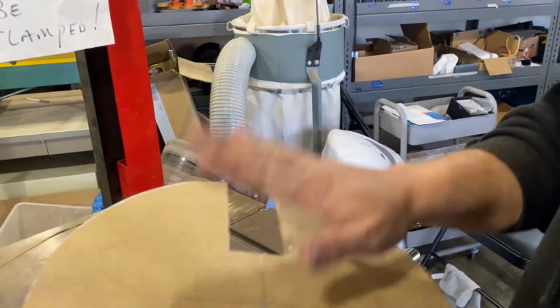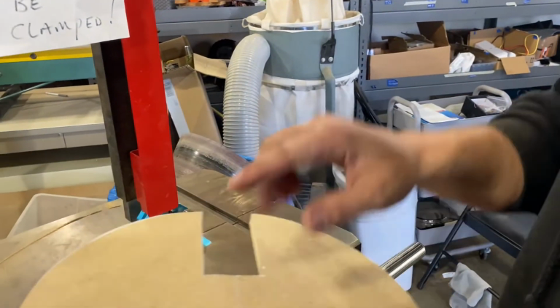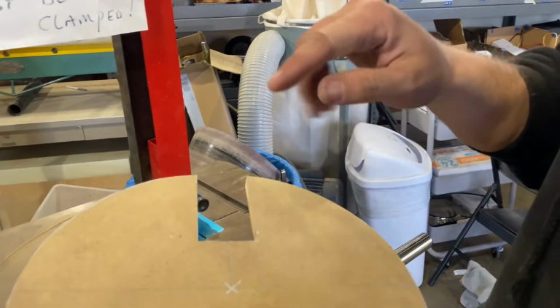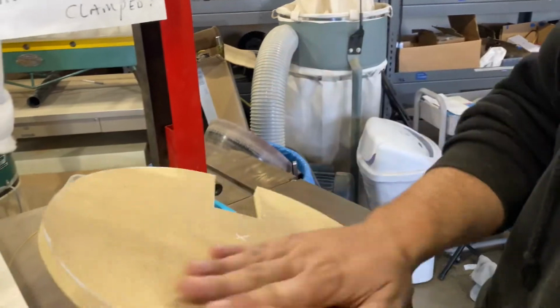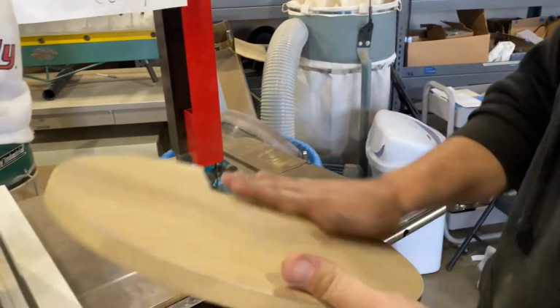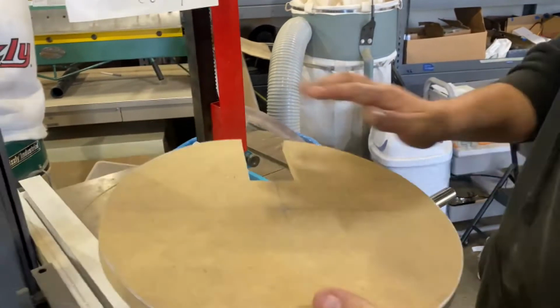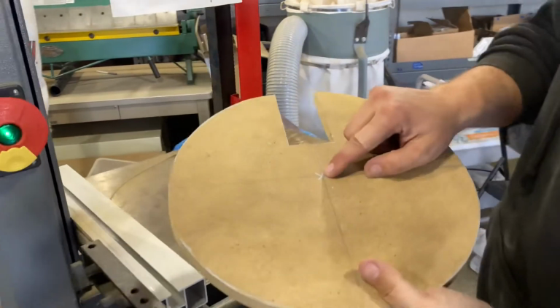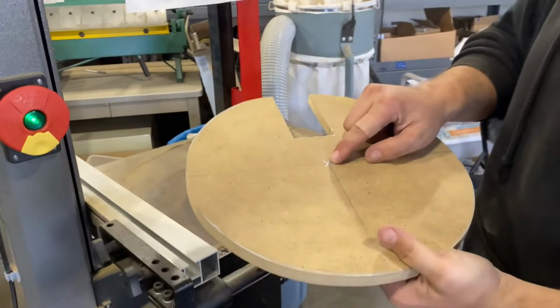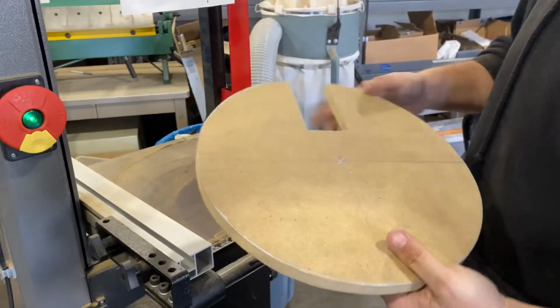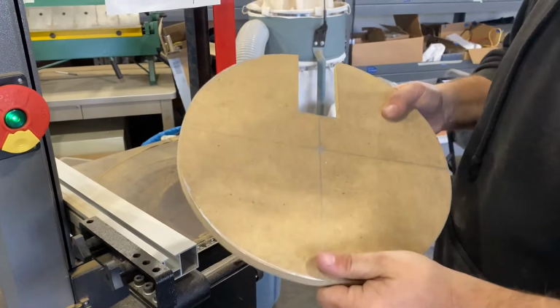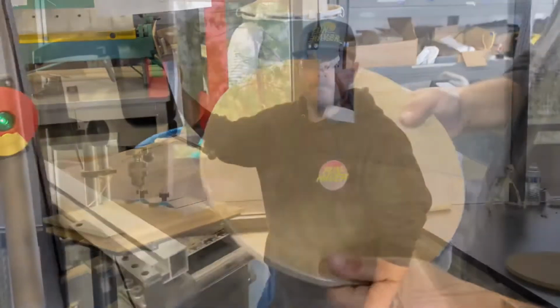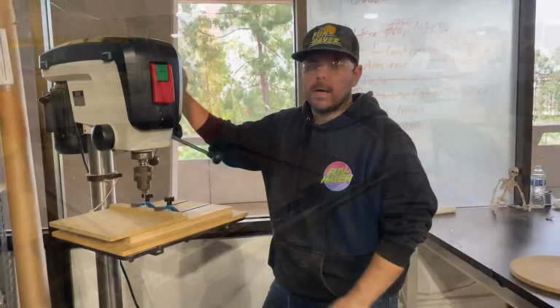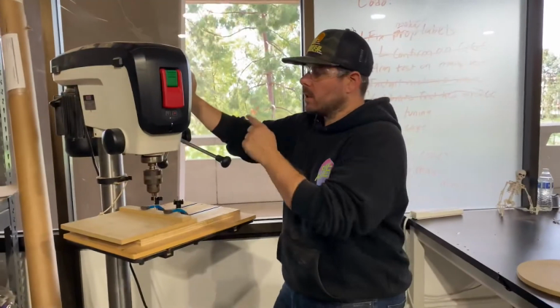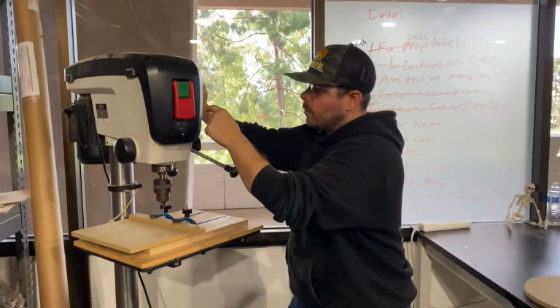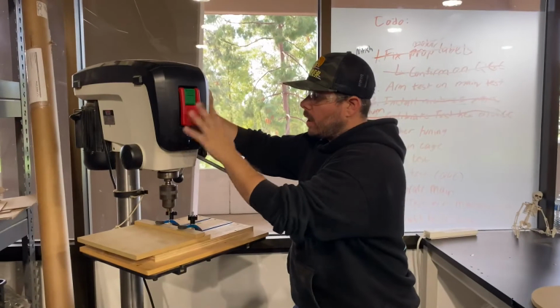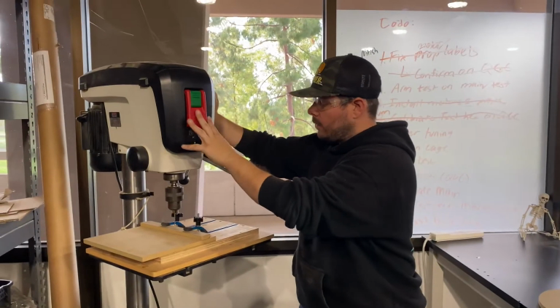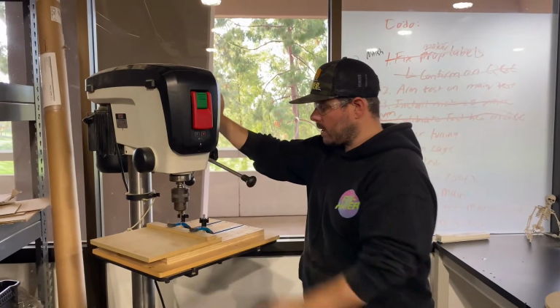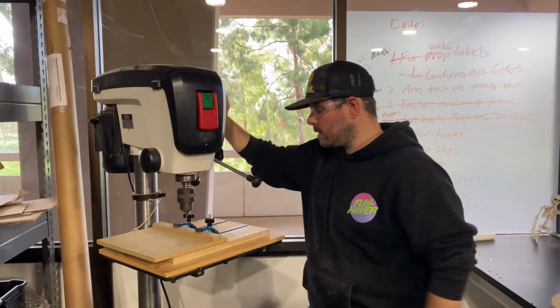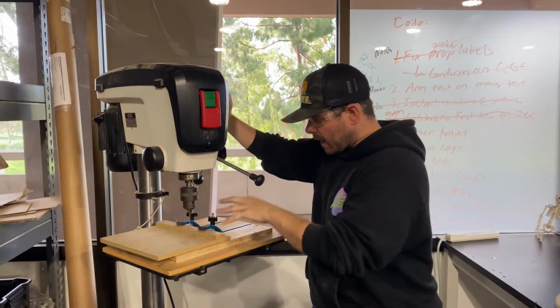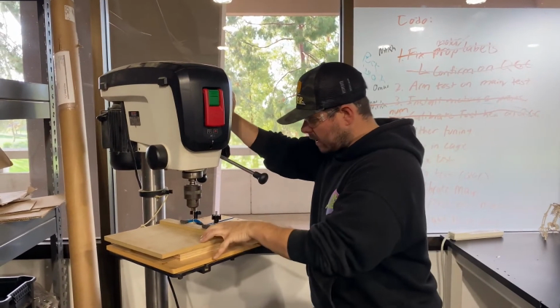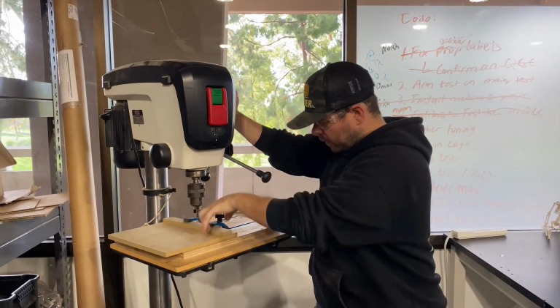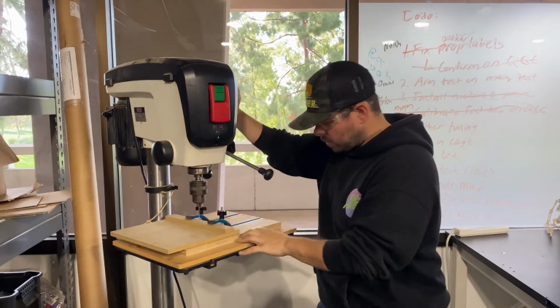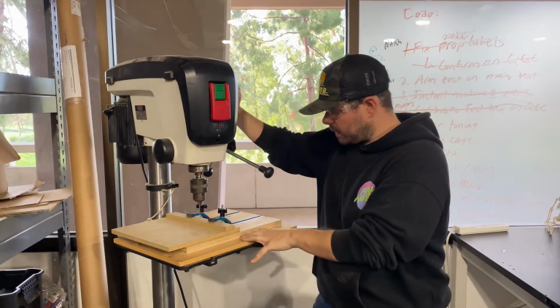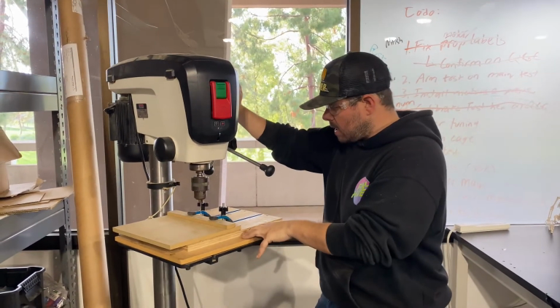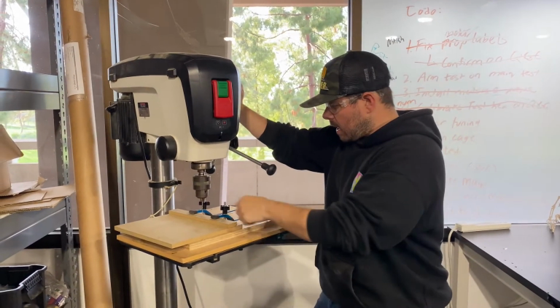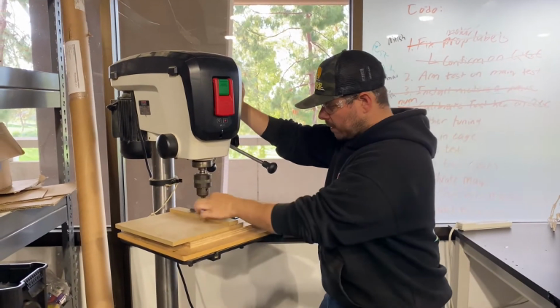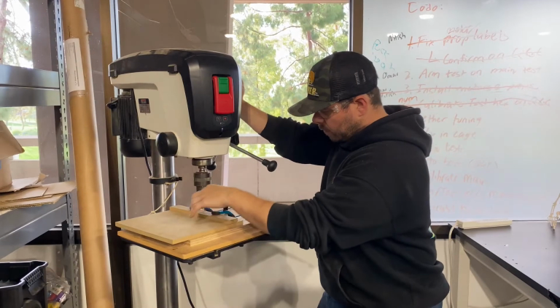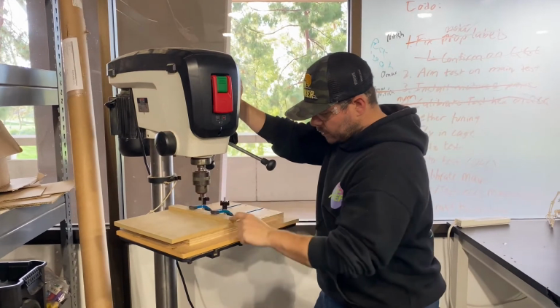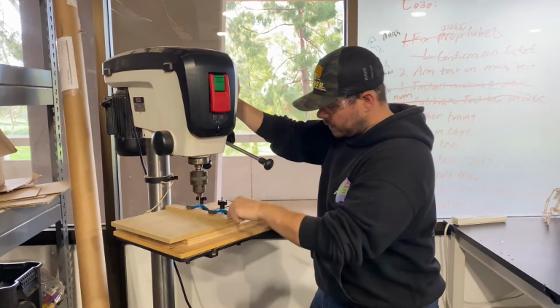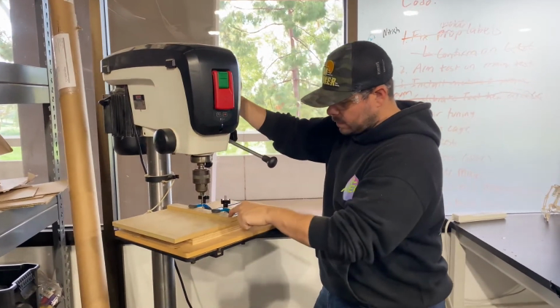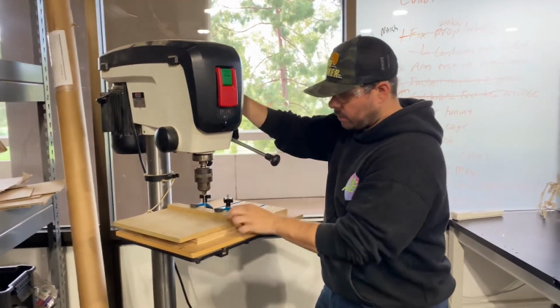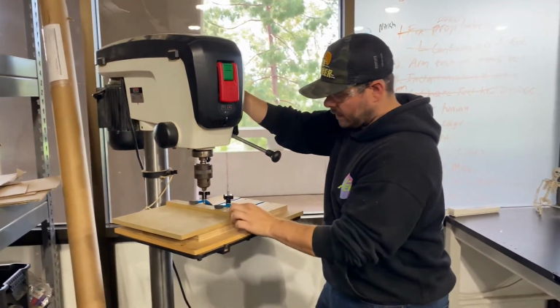Now we have our straight edge here, and if you want to you can take a little bit of sandpaper and really smooth this out. But that's how we do a notch. Now we're going to go over drilling holes — alright guys, we're going to go over the drill press here. I've got a set up with a small drill bit and we're going to drill into this piece of wood right here.